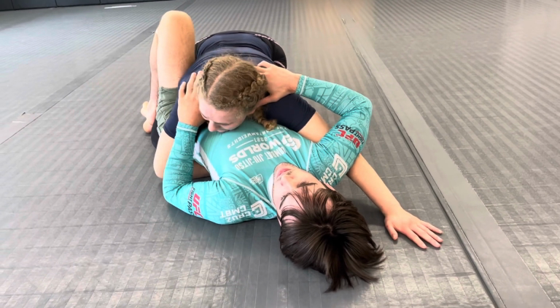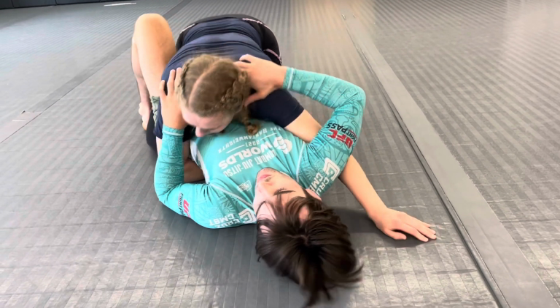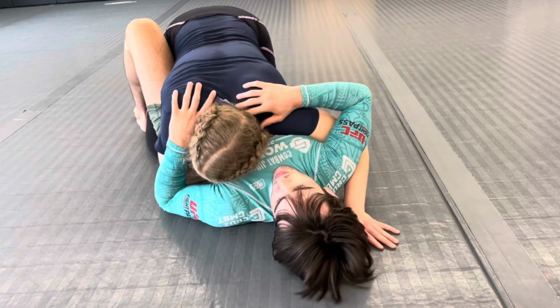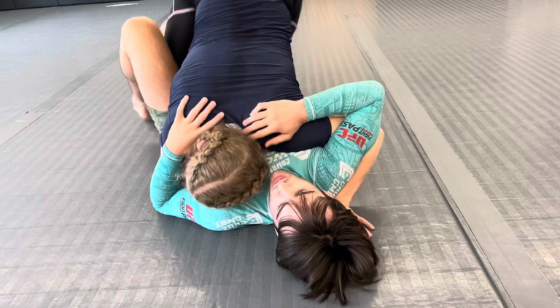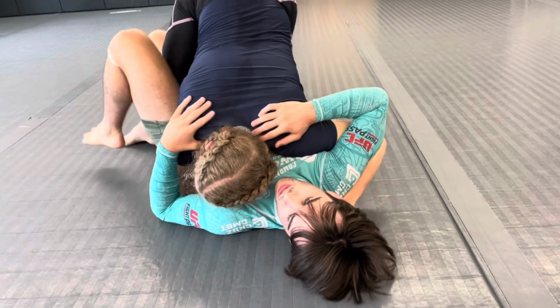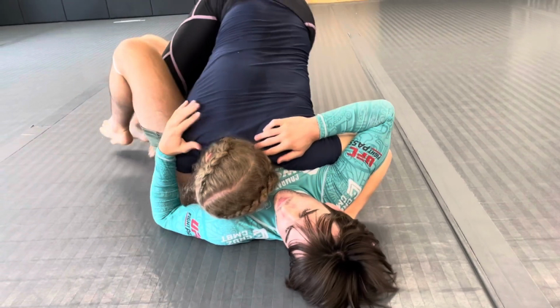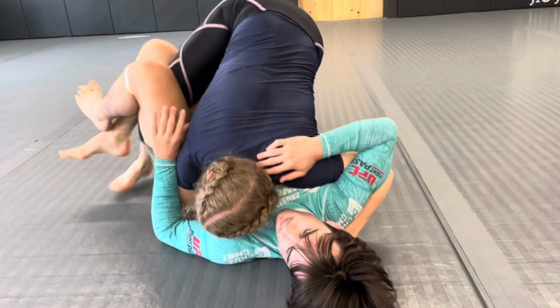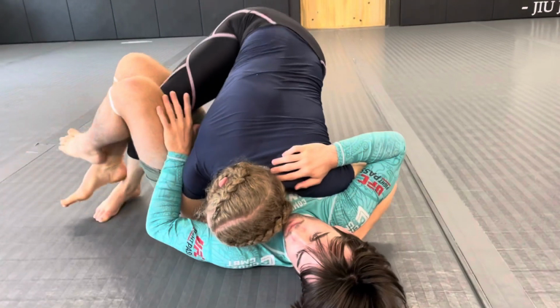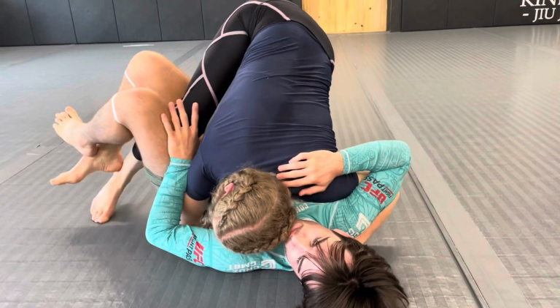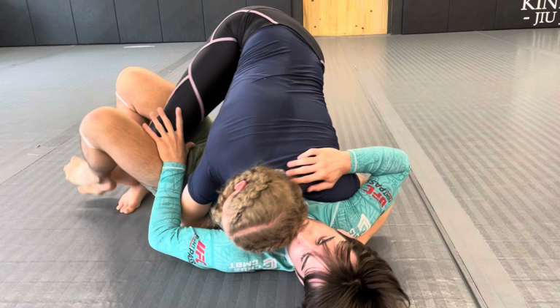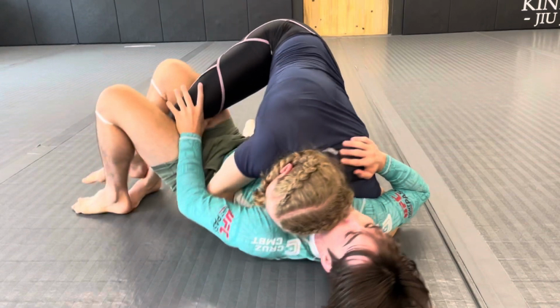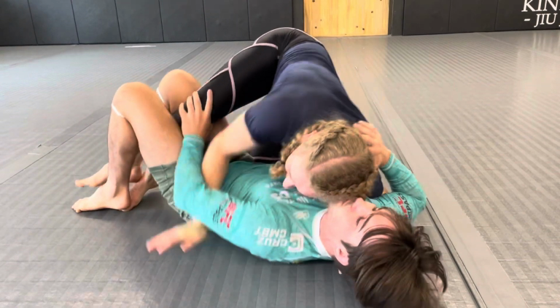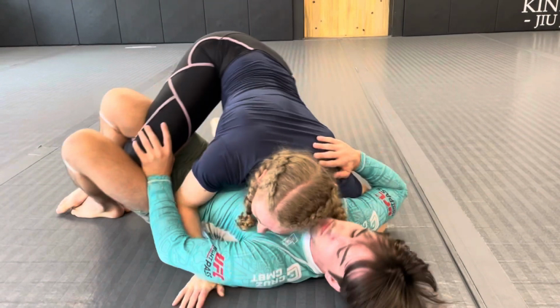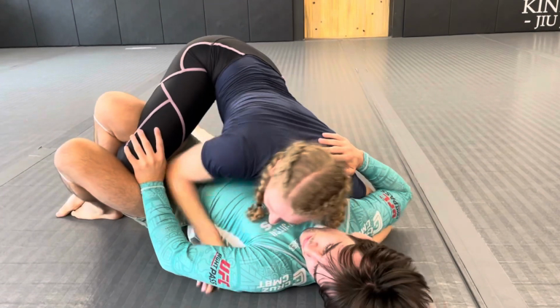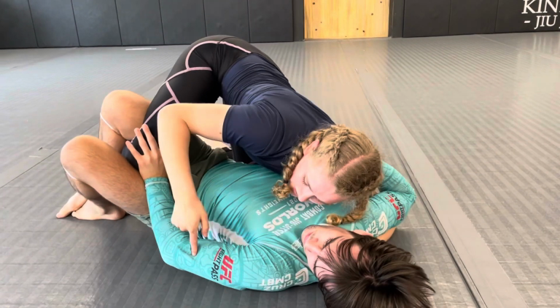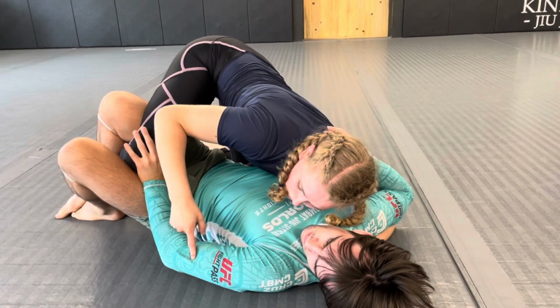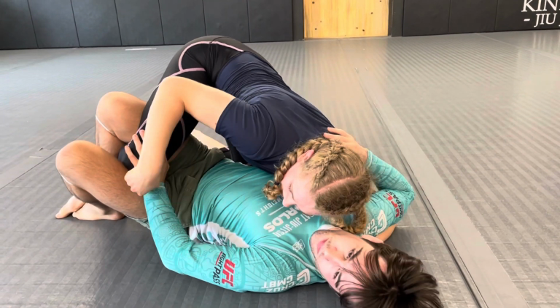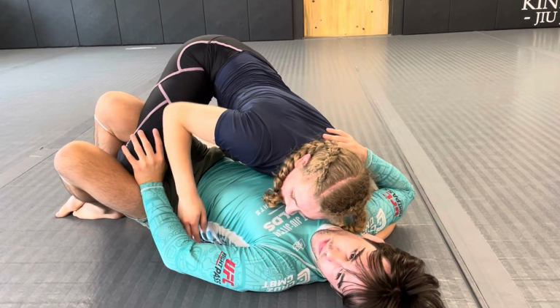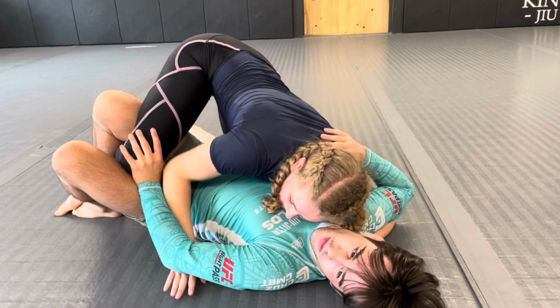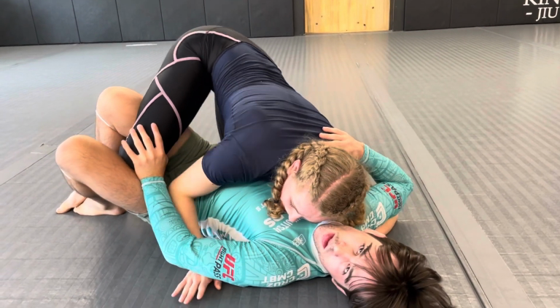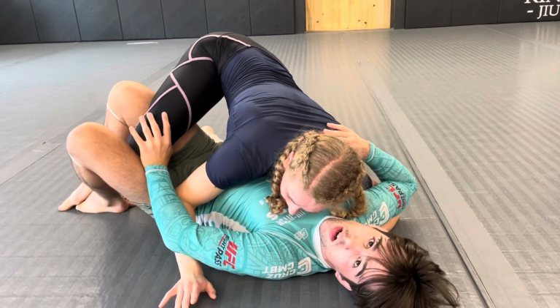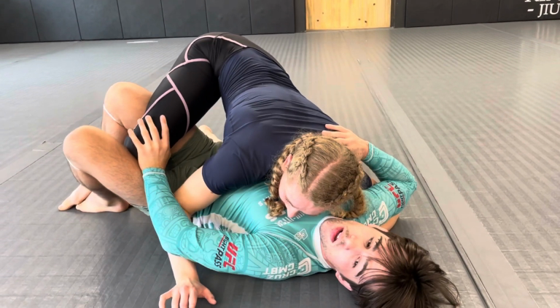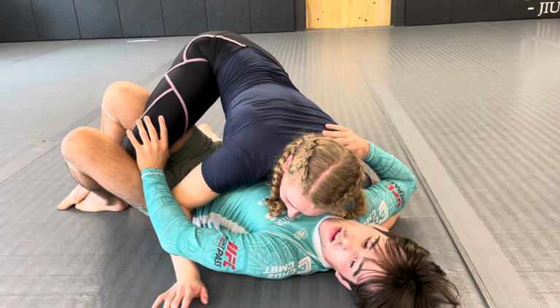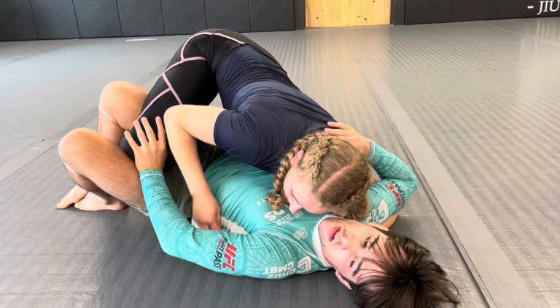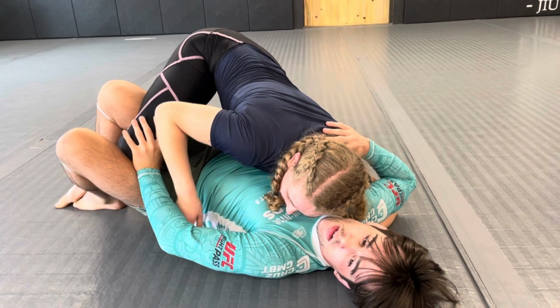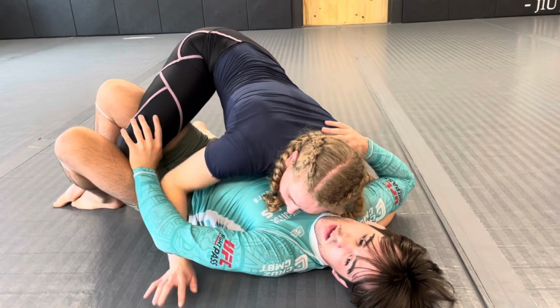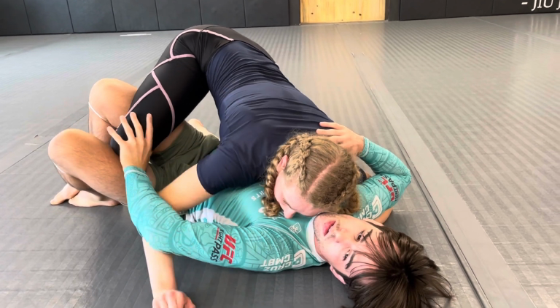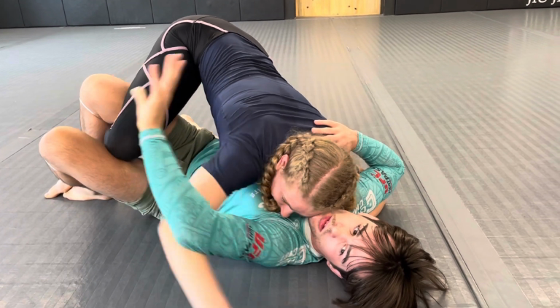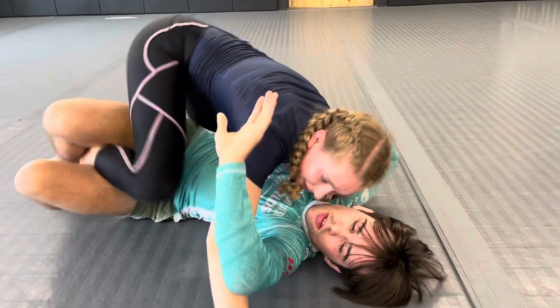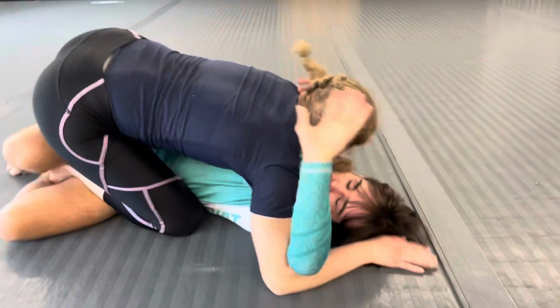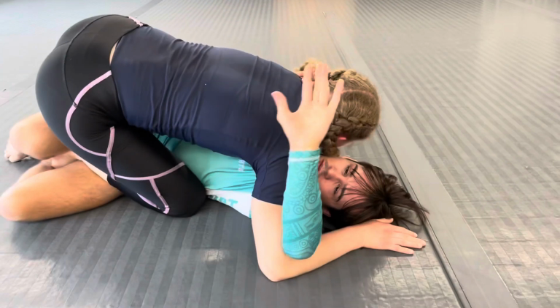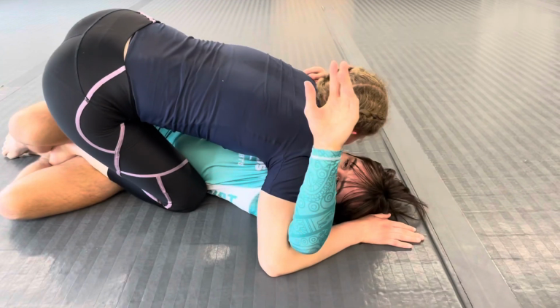I'm going to work on starting to pike up and walk my knee in a circle. Our partner will frame on my knee. So from here, since they've created space, I'm going to start finger walking and get his arm up ahead.